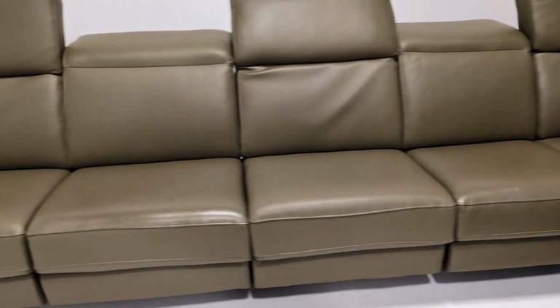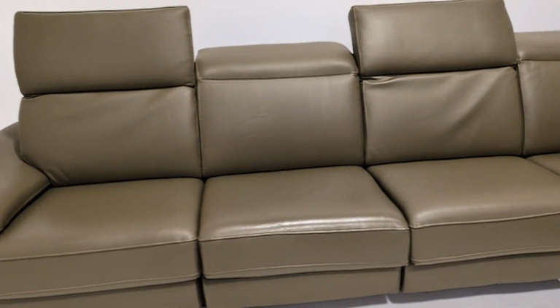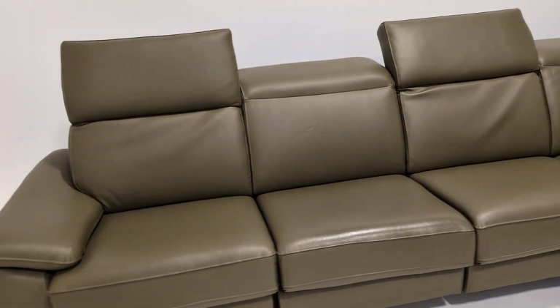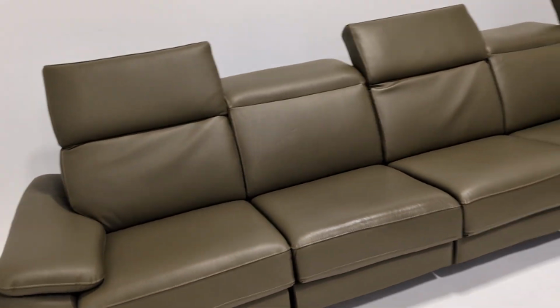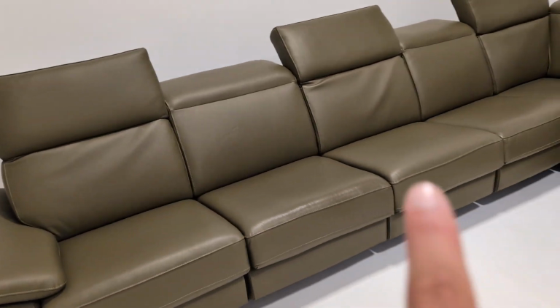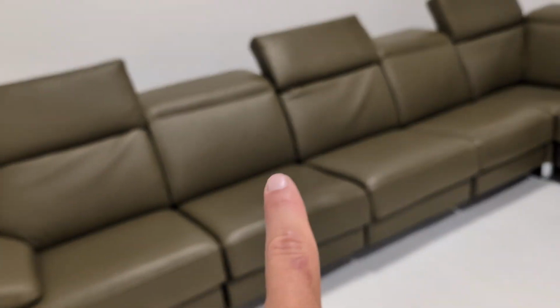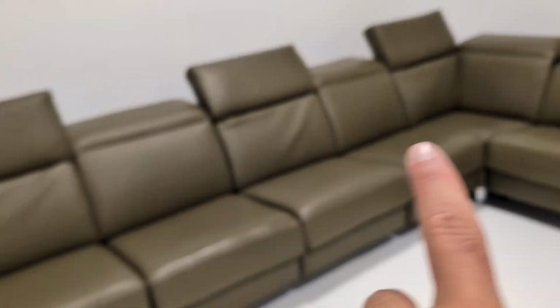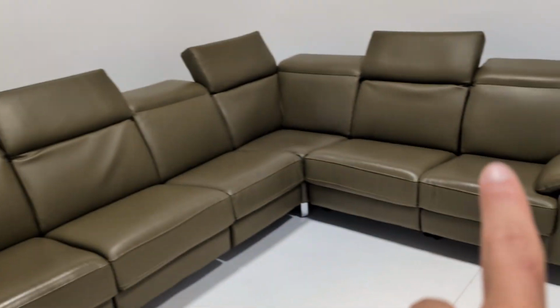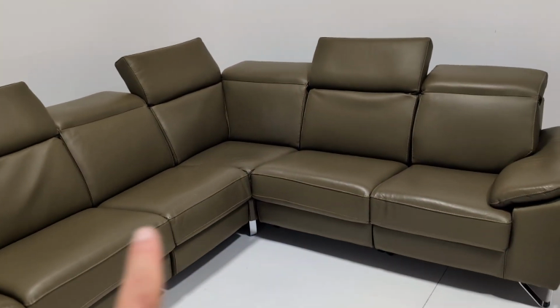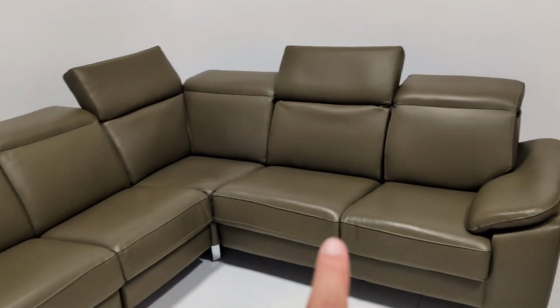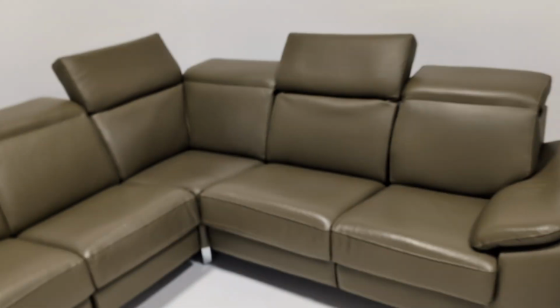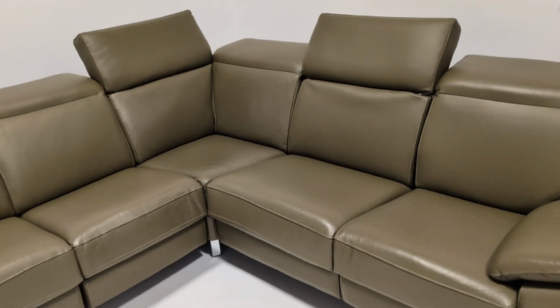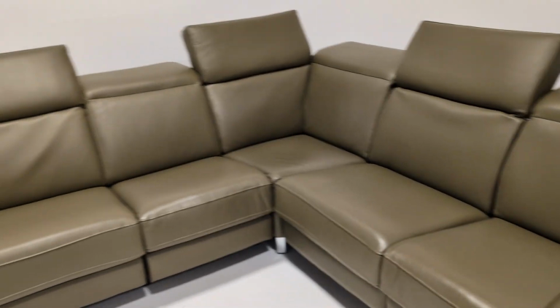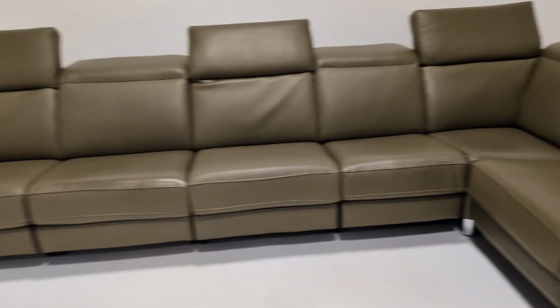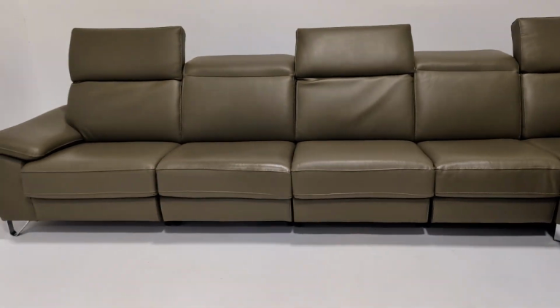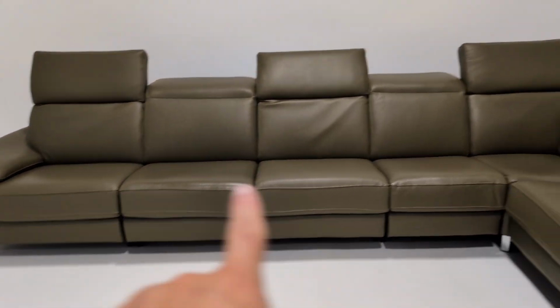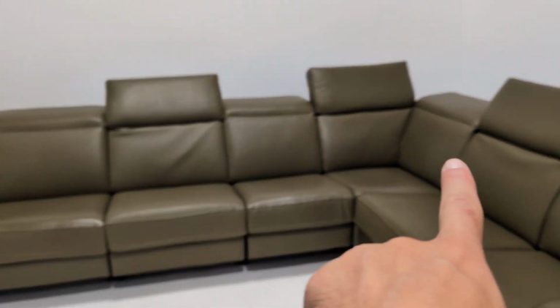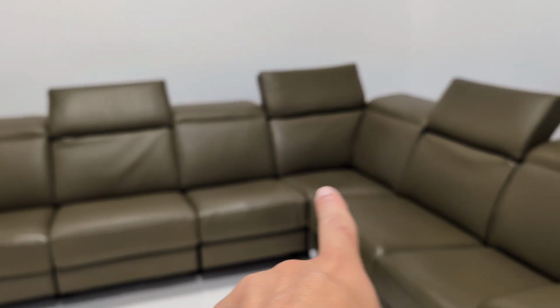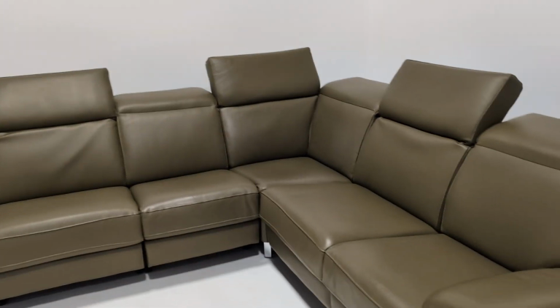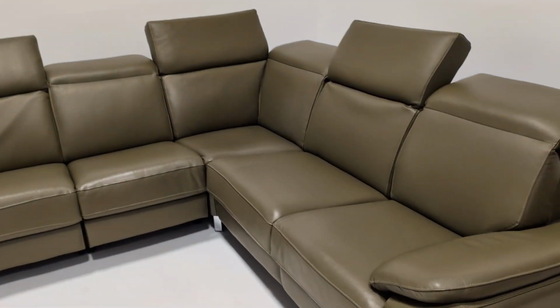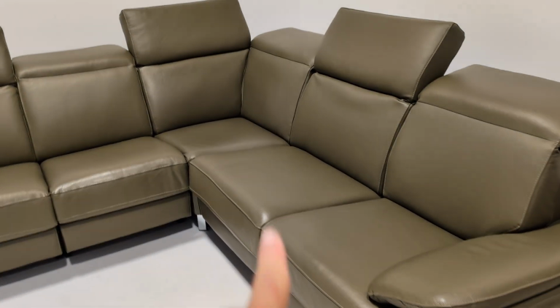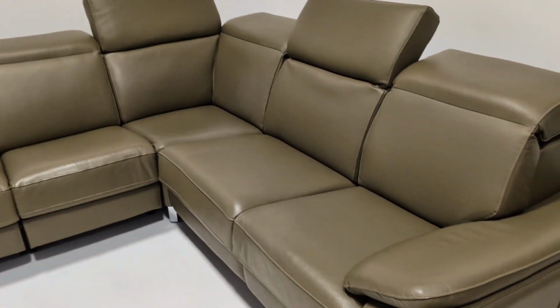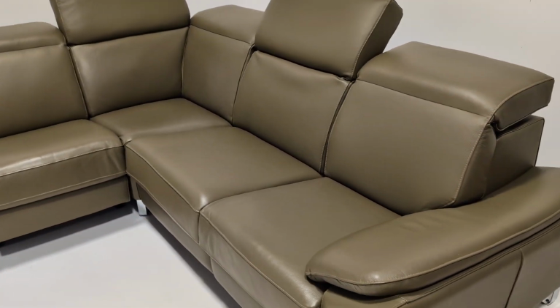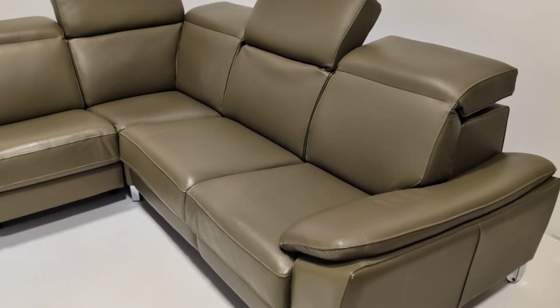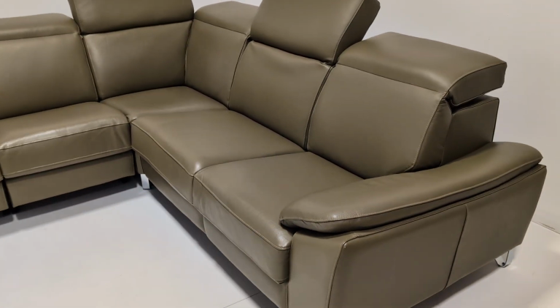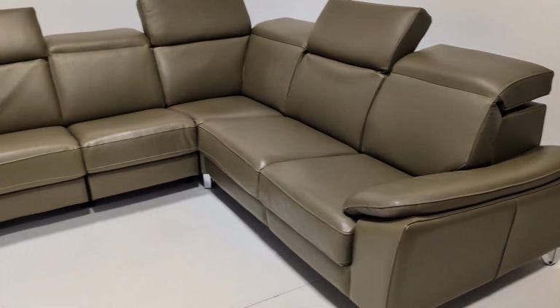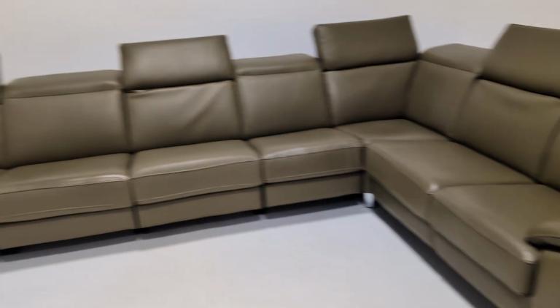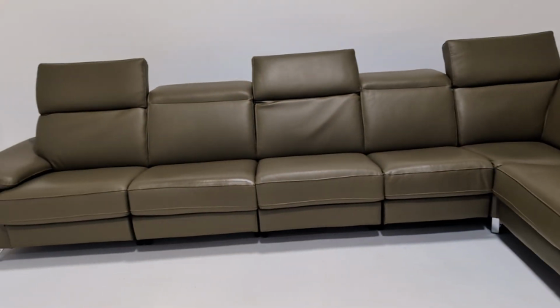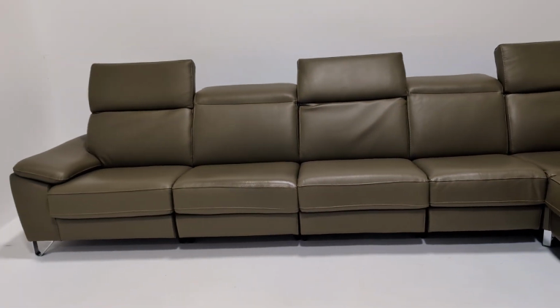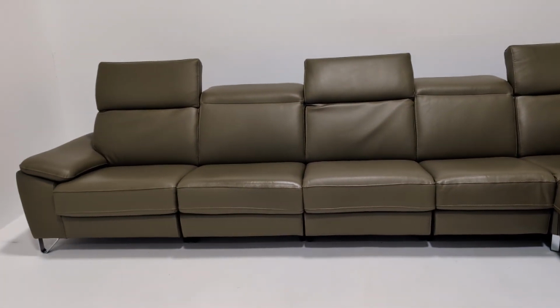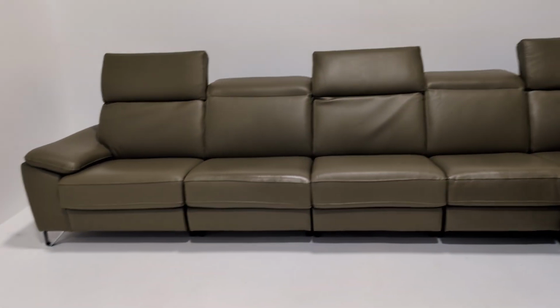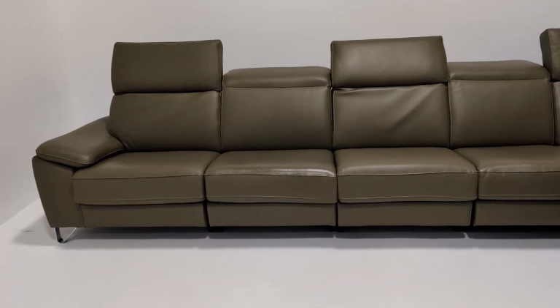It's actually so big that I can't fit the additional centre section here. It is 405 centimetres, and with the extra section it would go to 335 centimetres this way. So it really is a very large sofa.